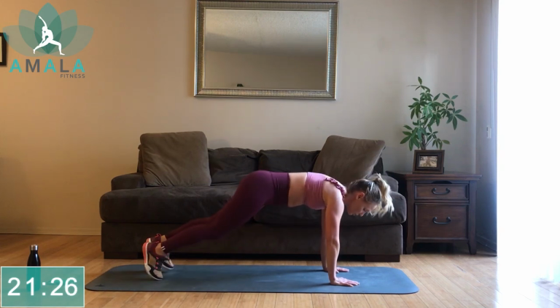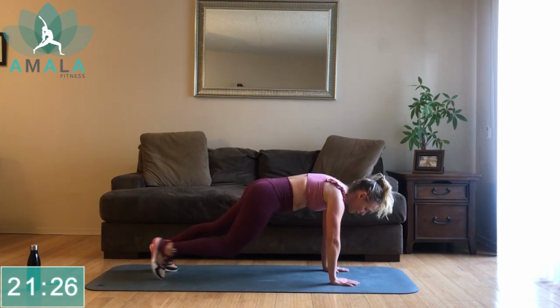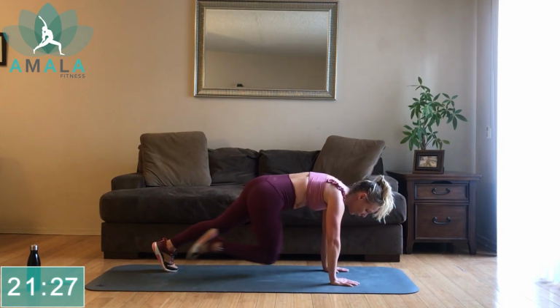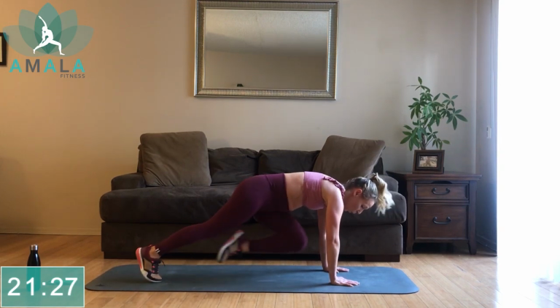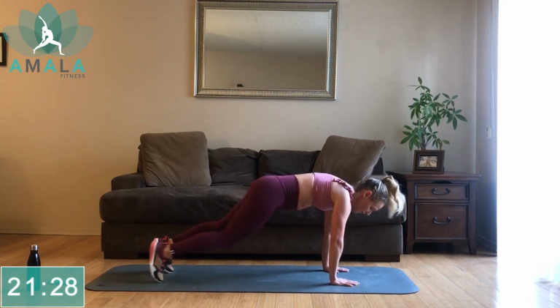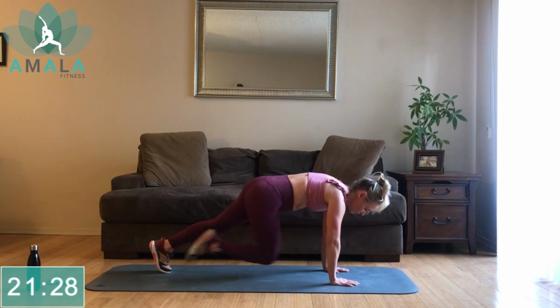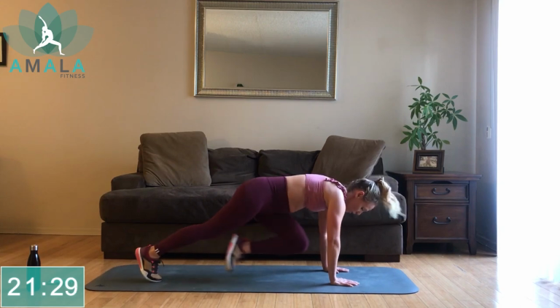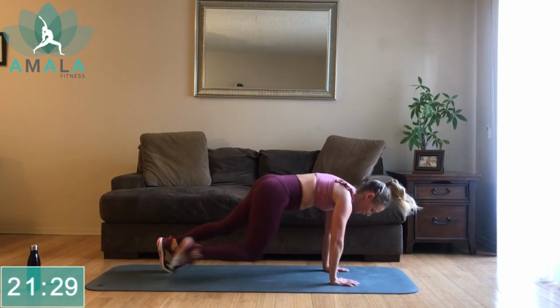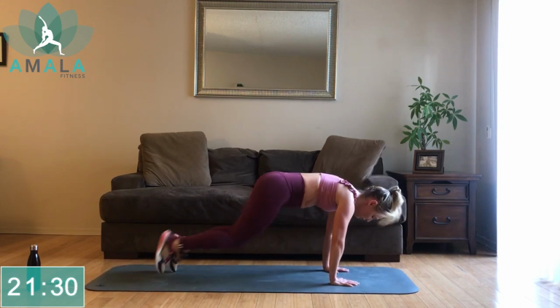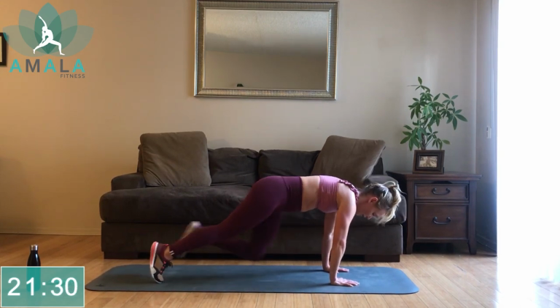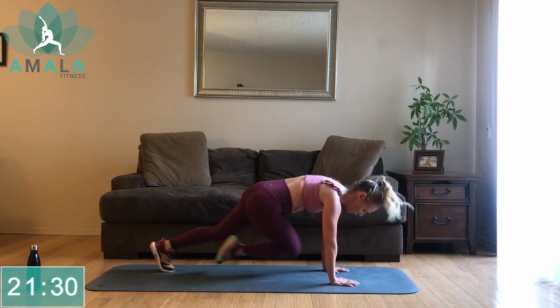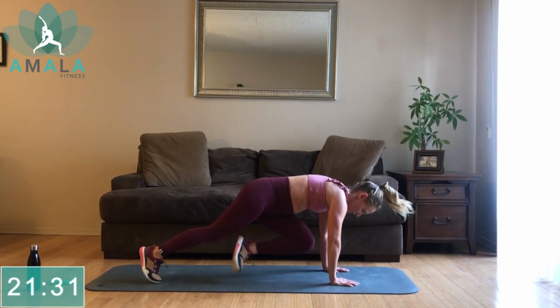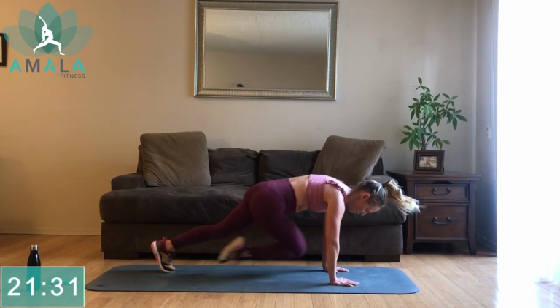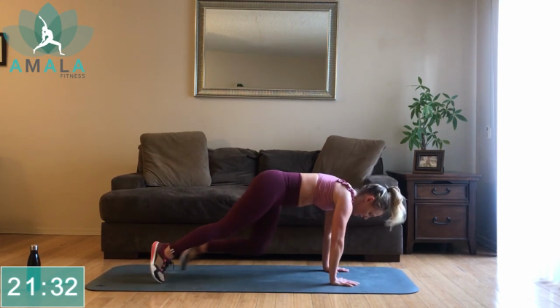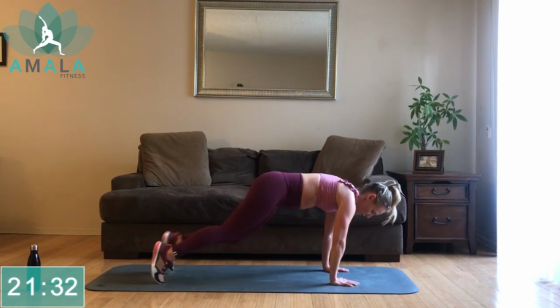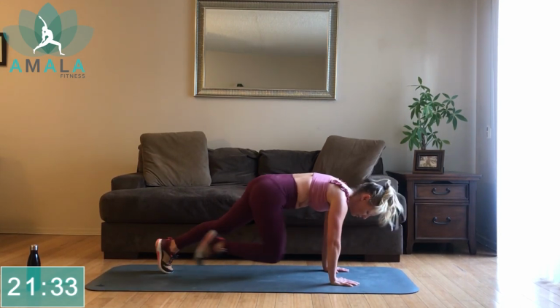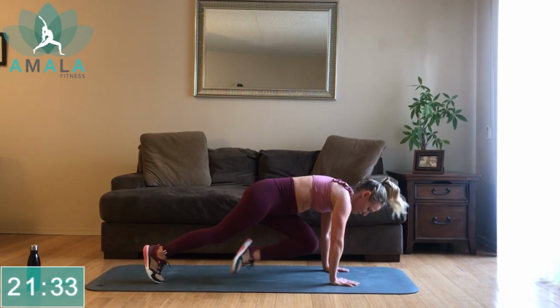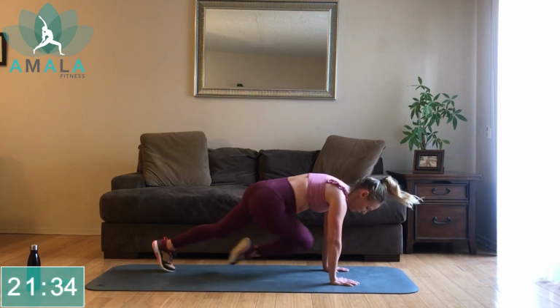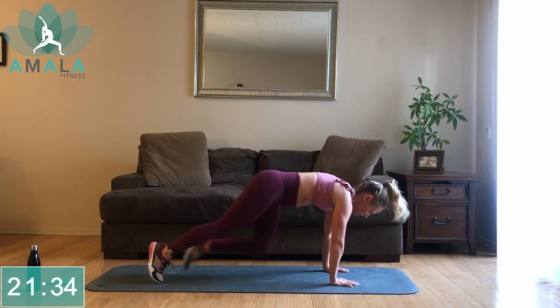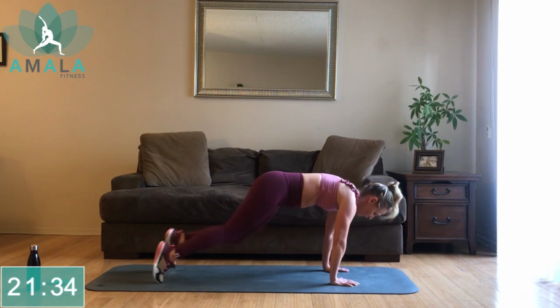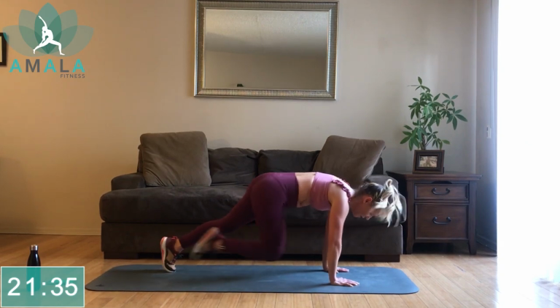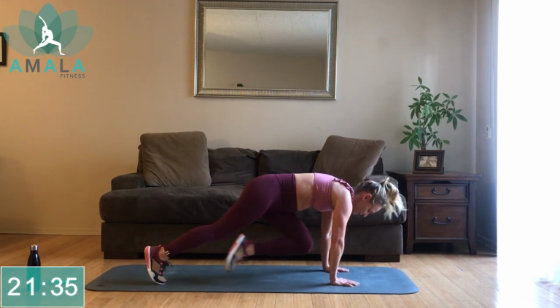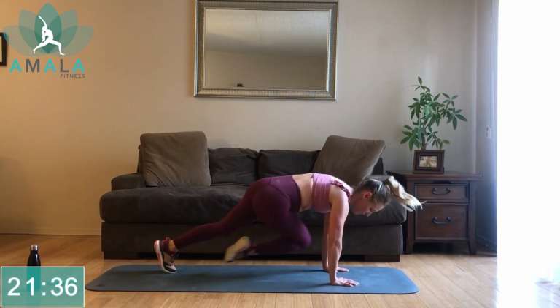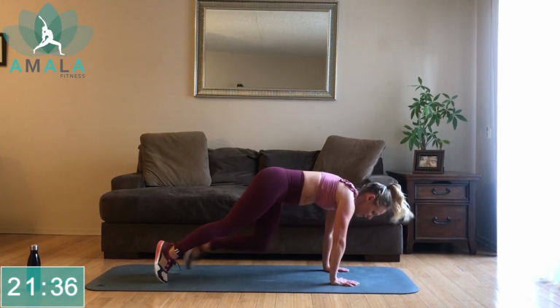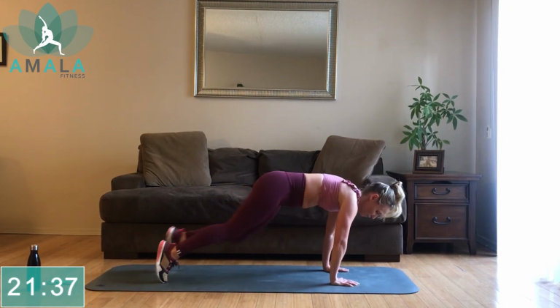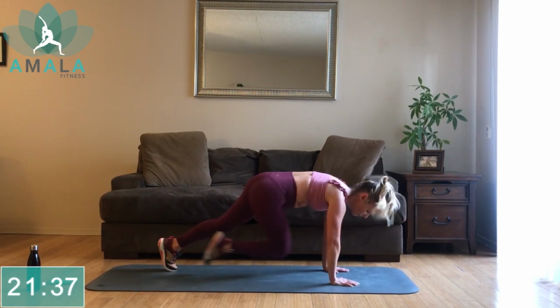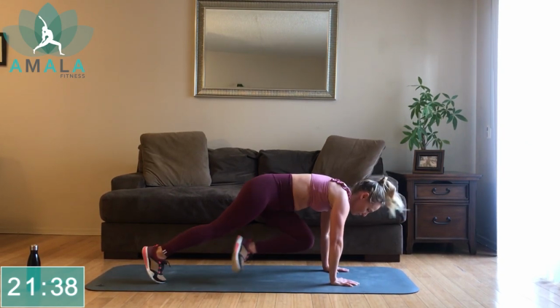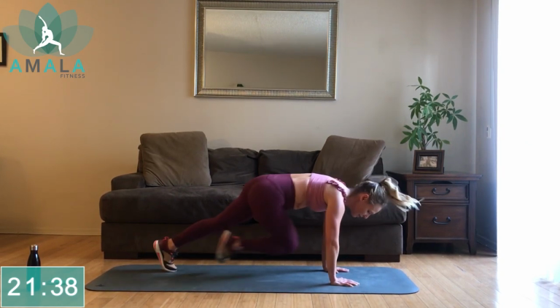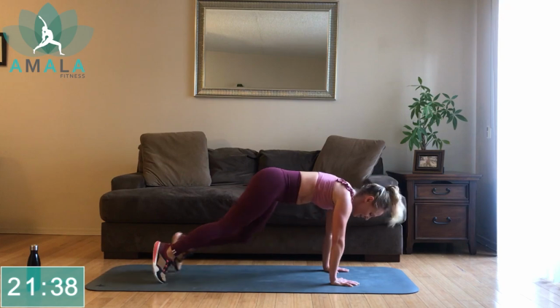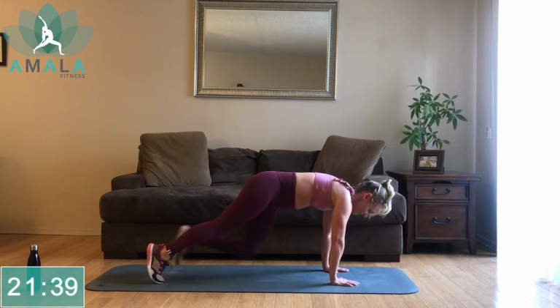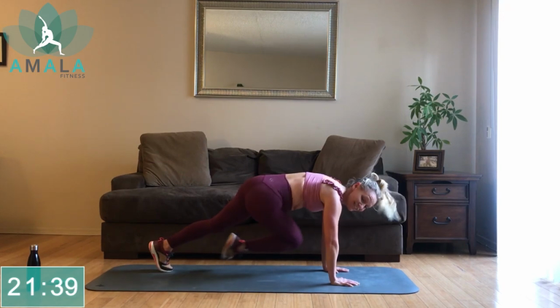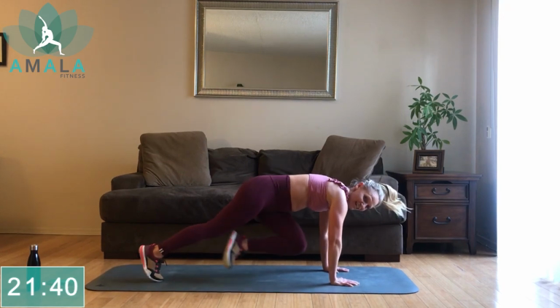I want you to pick one of these four options, but don't cheat yourself. Halfway there — try to push yourself. Get yourself out of your comfort zone, that's where you see improvement. That's where you see change.